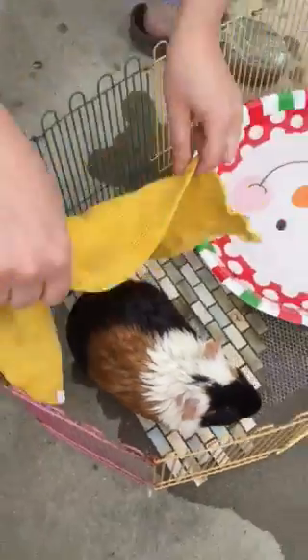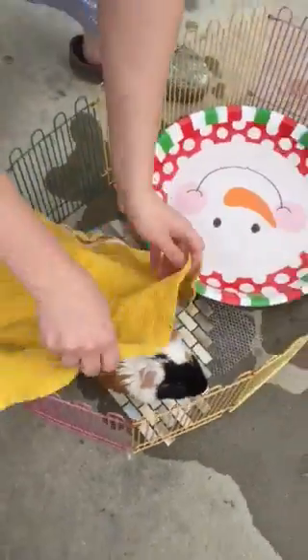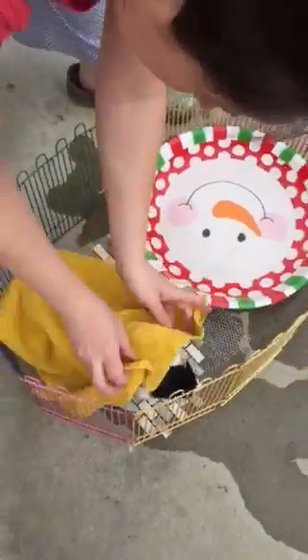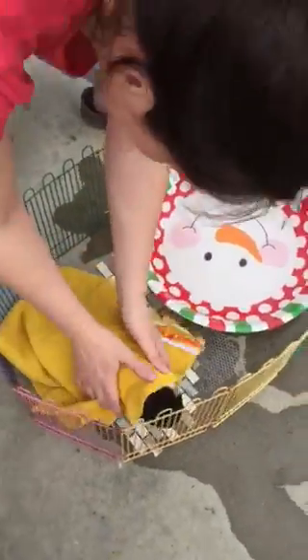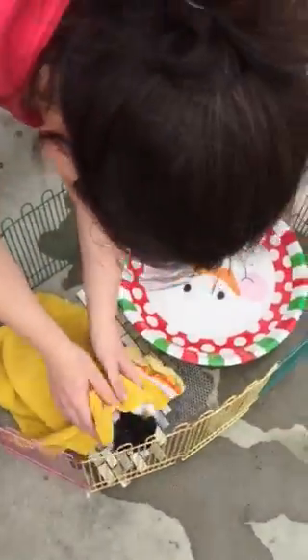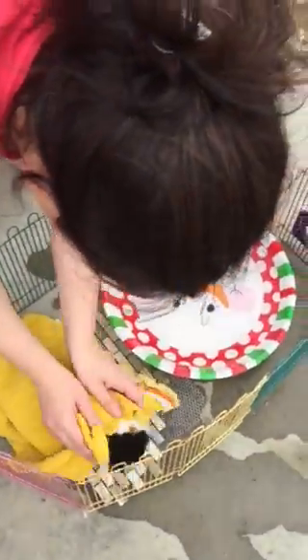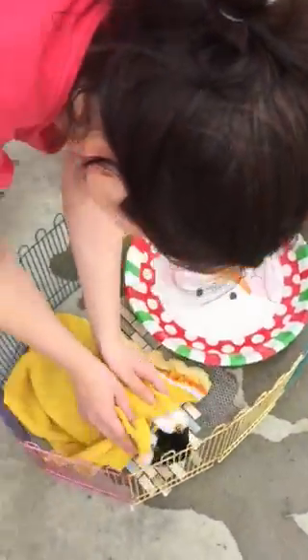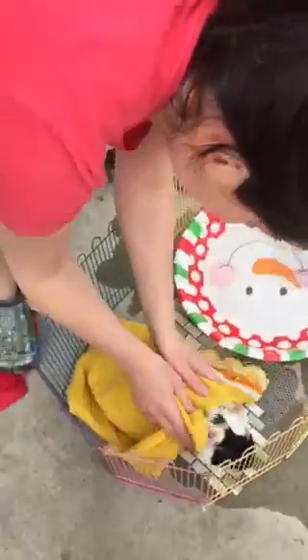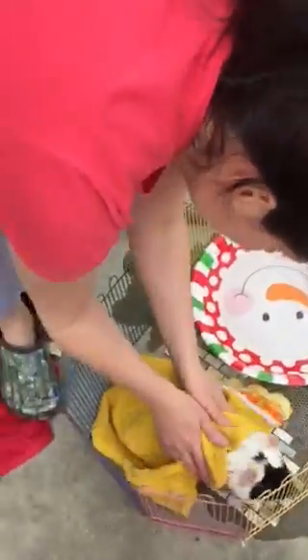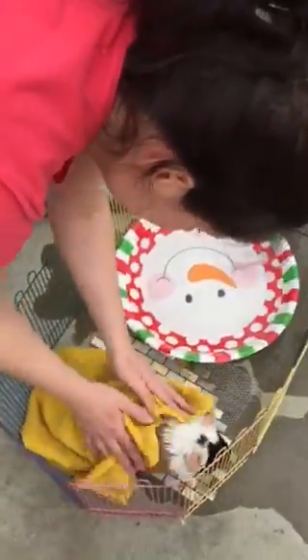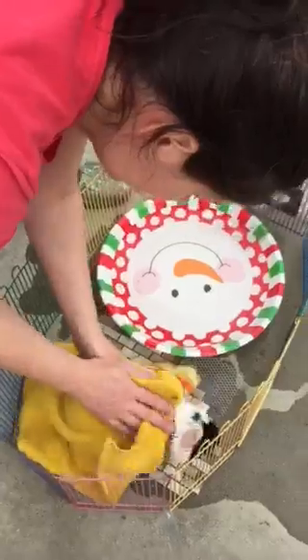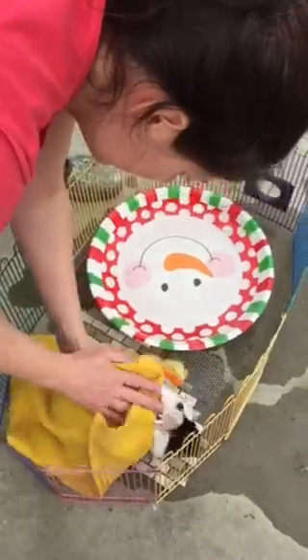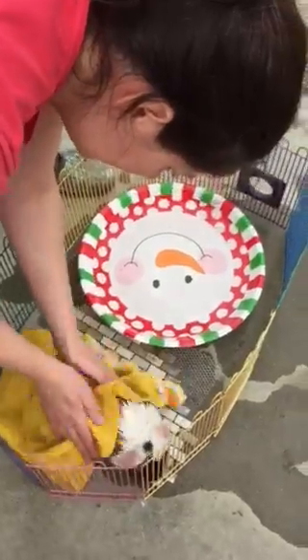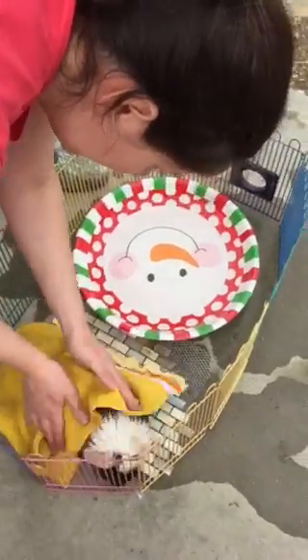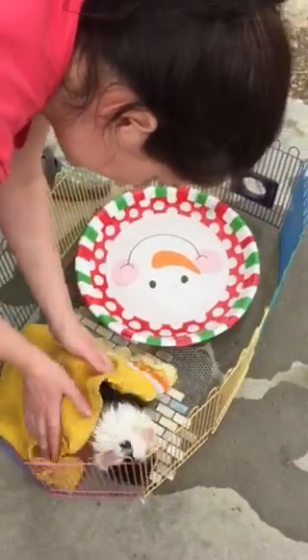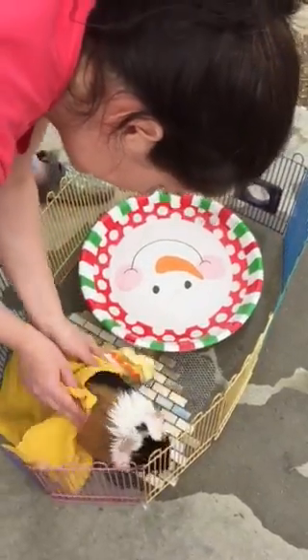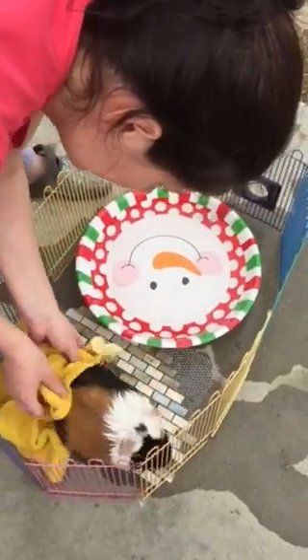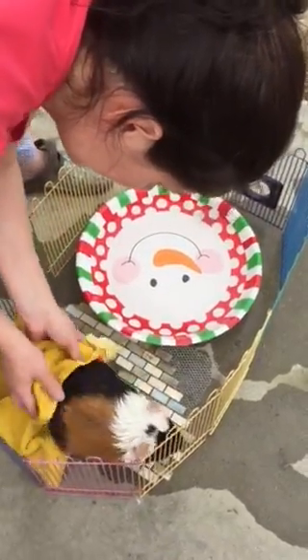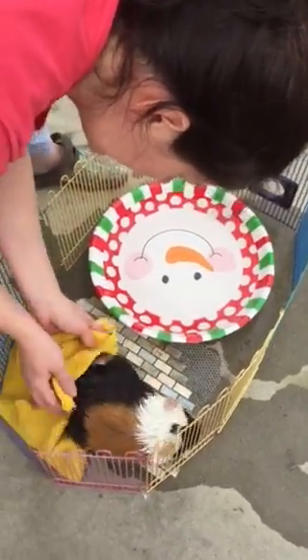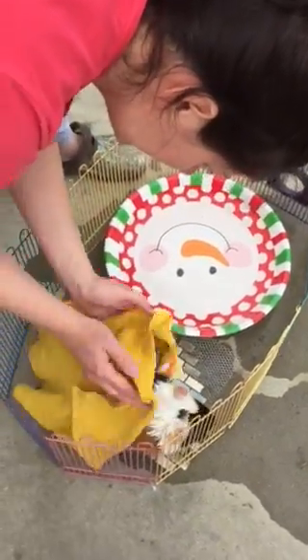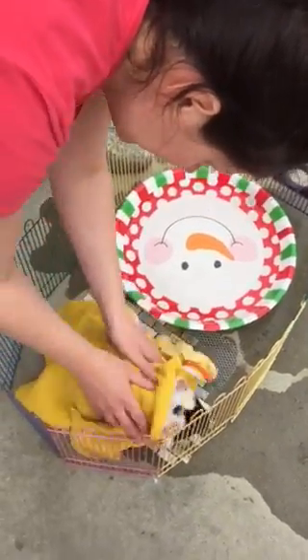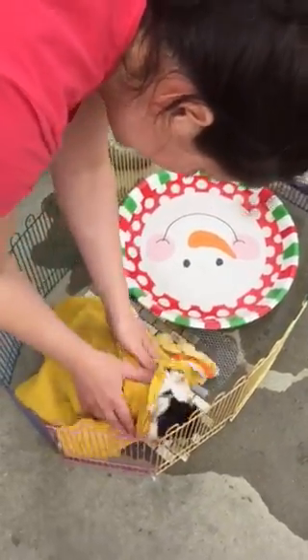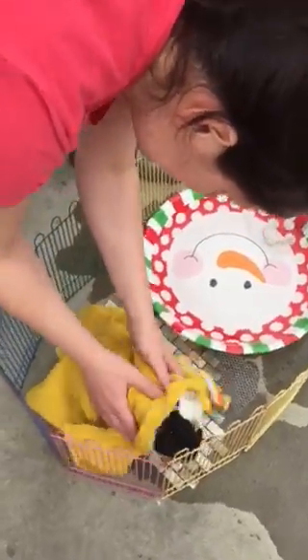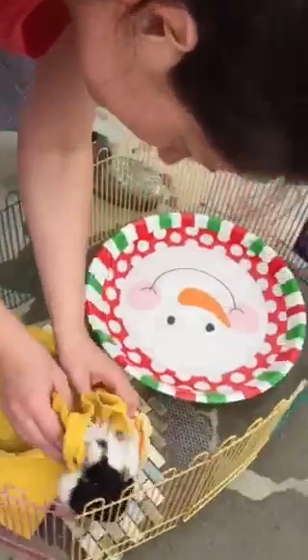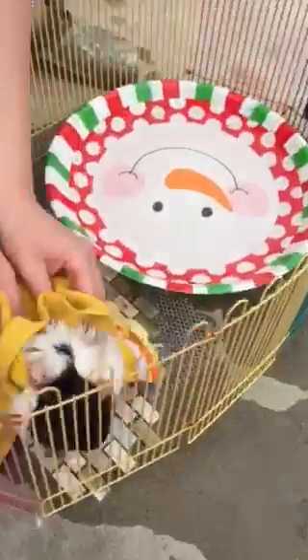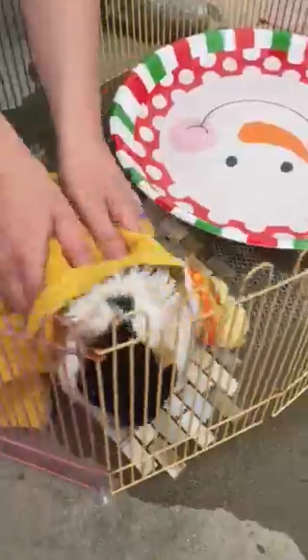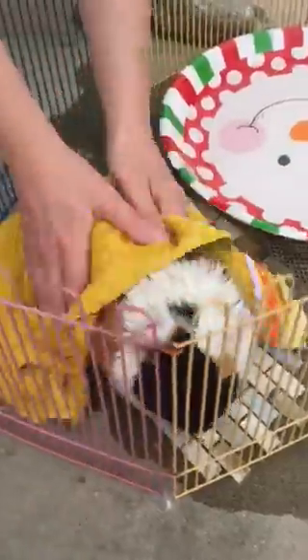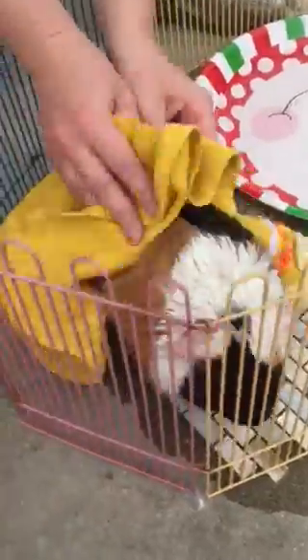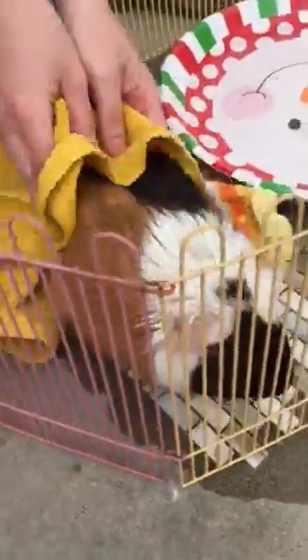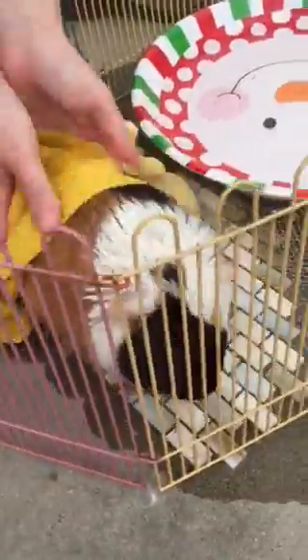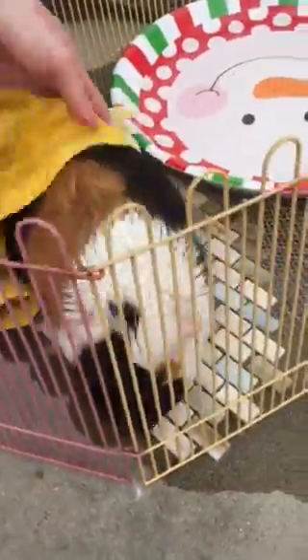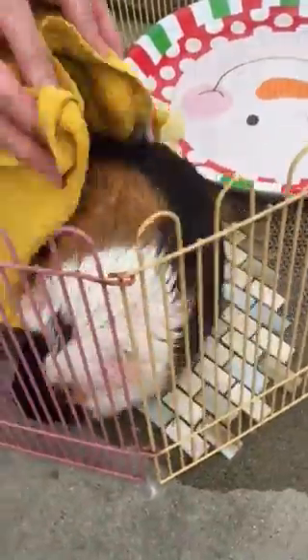Okay, so now we're gonna dry her. I wonder if guinea did that squeaky thing because that means she's happy.